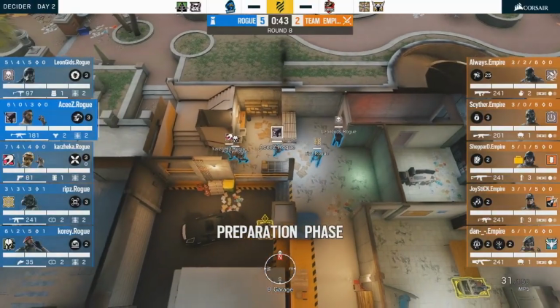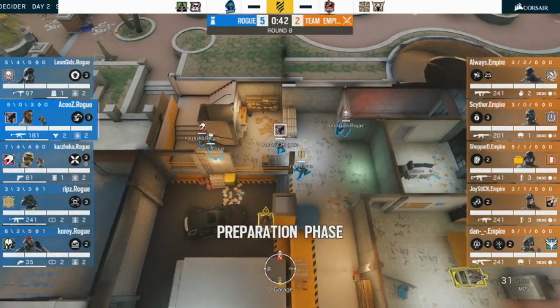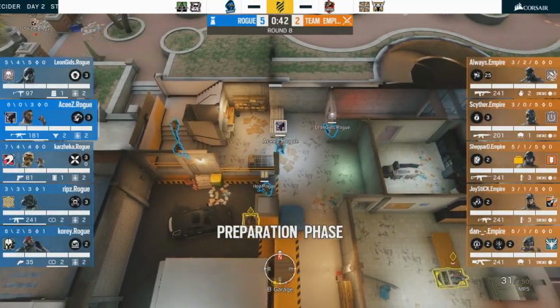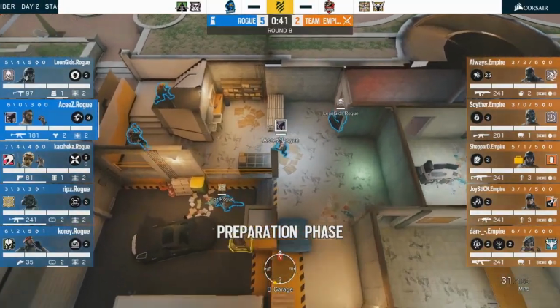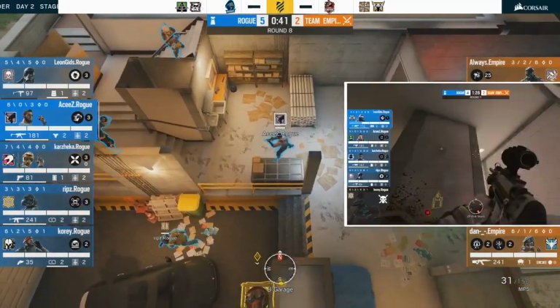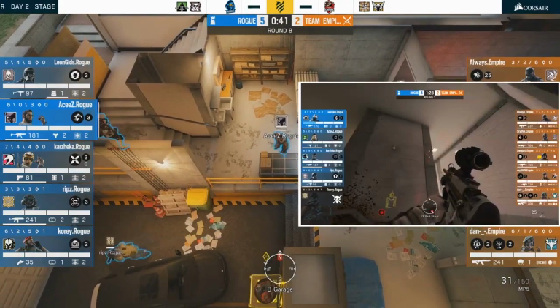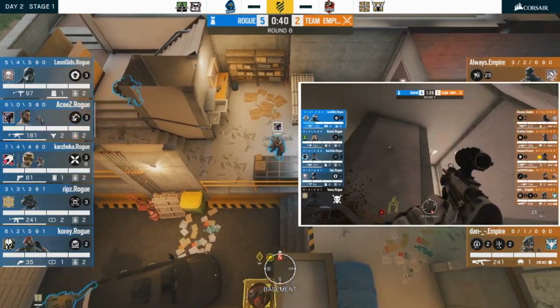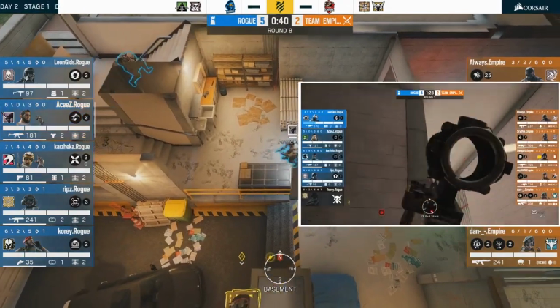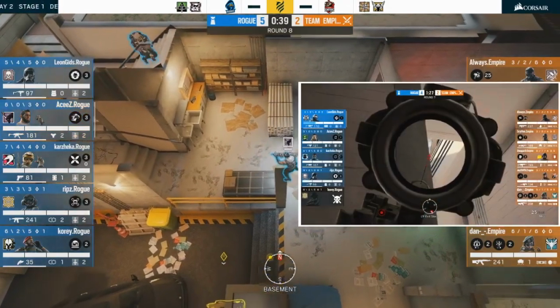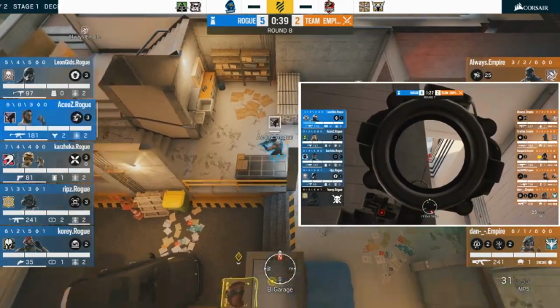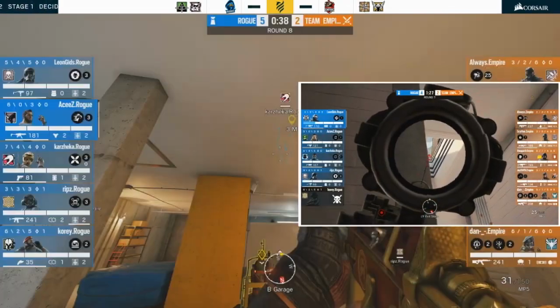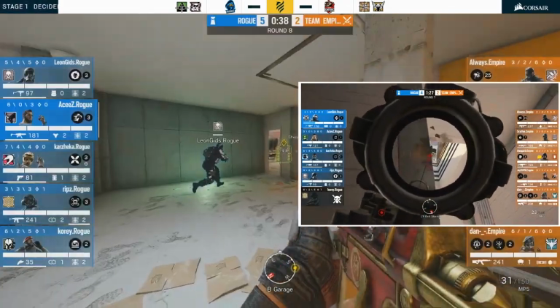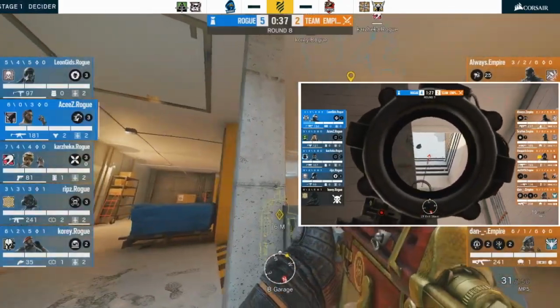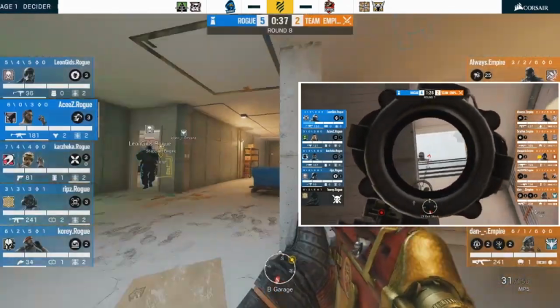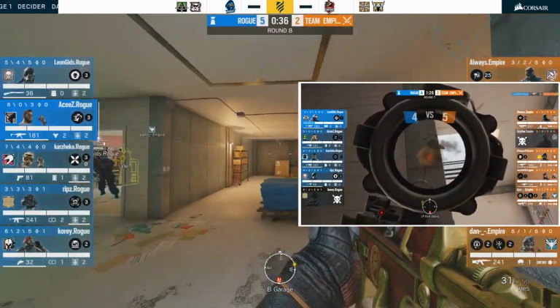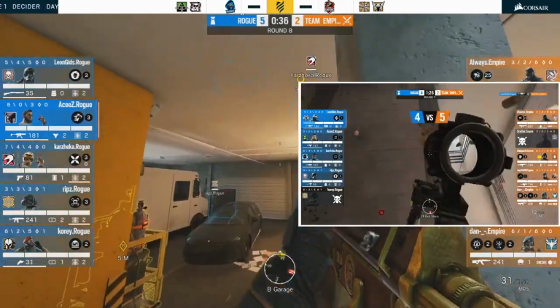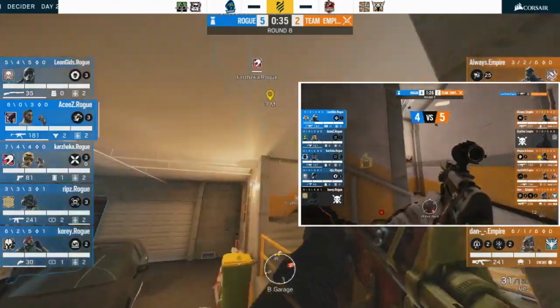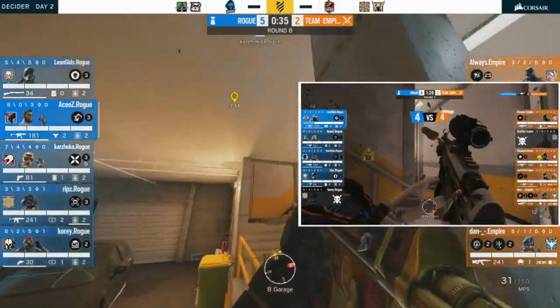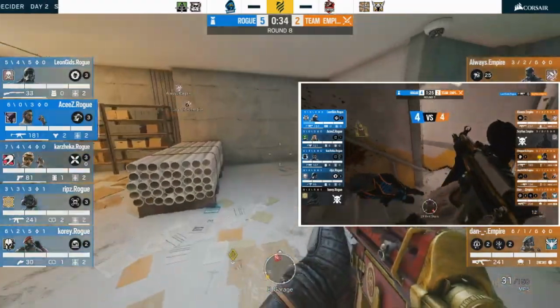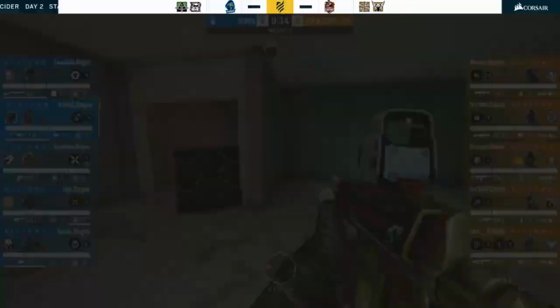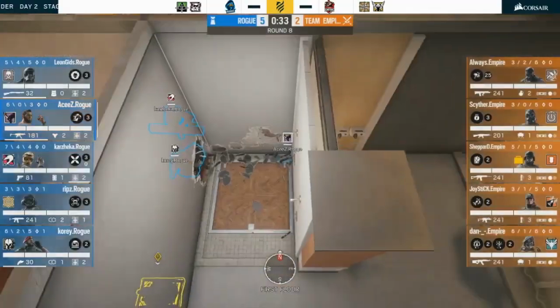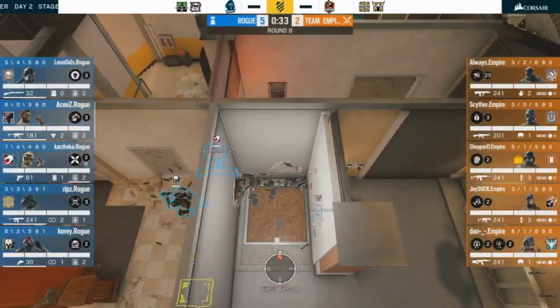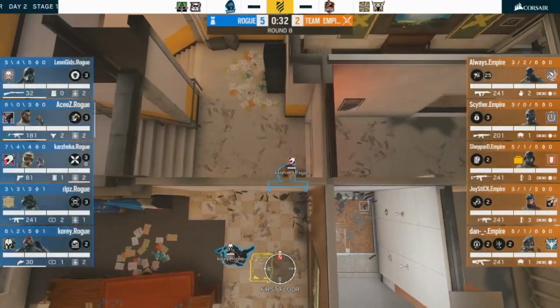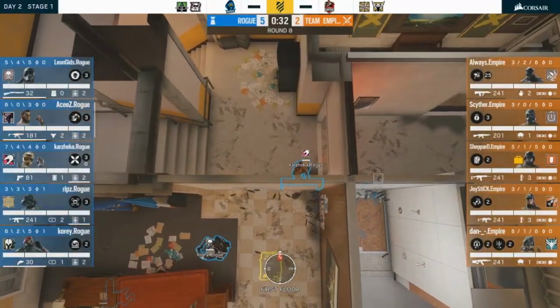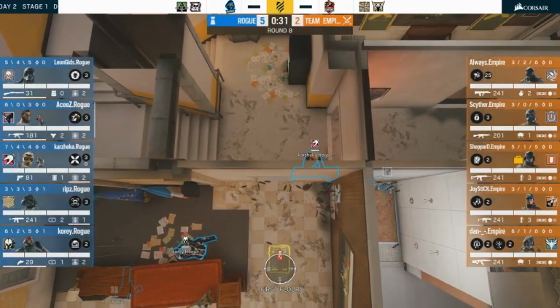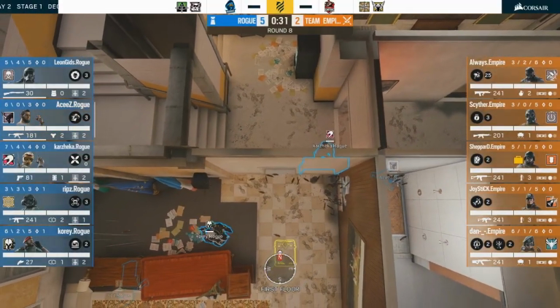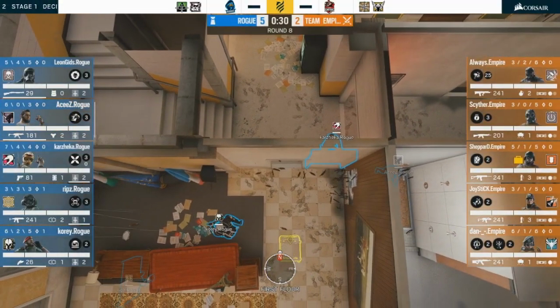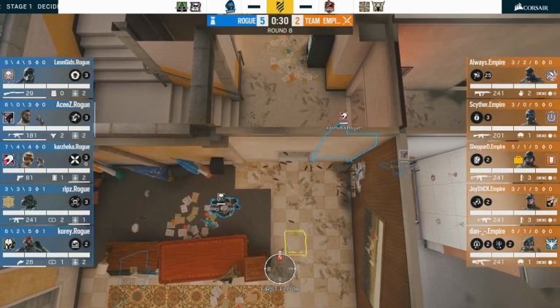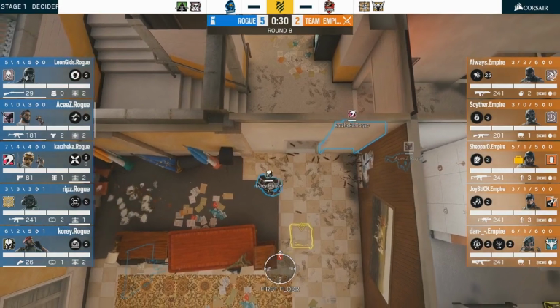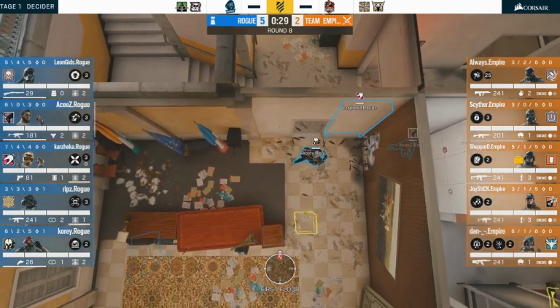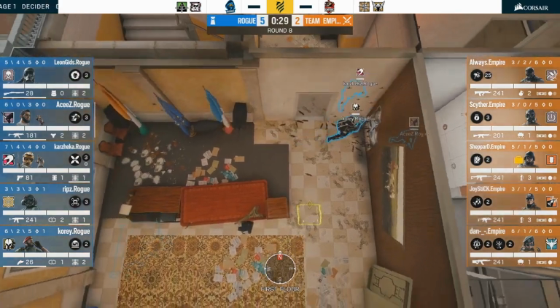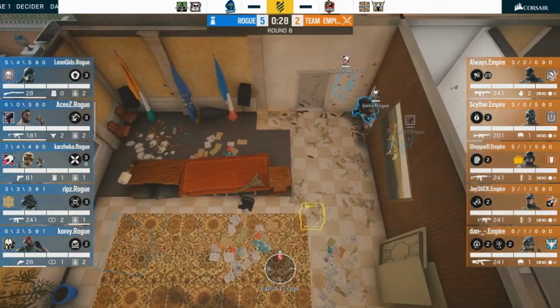Luckily his teammate Aces learned a thing or two in another match, using his ability to dictate where things should go and basically marking the floor, dictating how the hatch should be set up, which he will definitely be playing since it'll be open so he can rotate into the bathroom as needed.